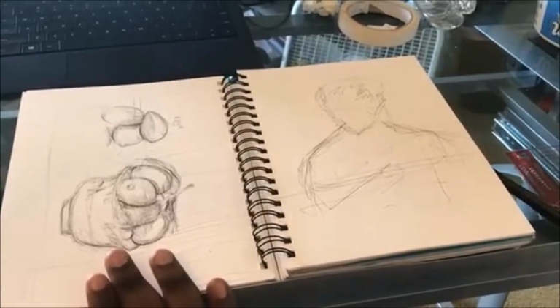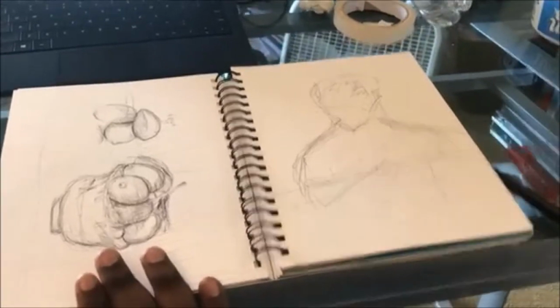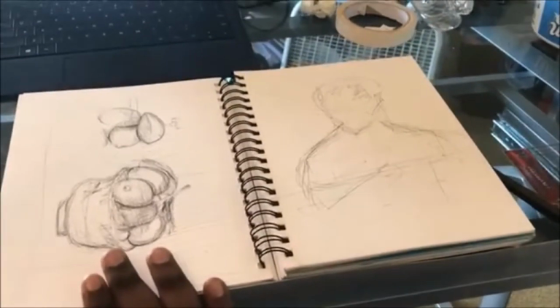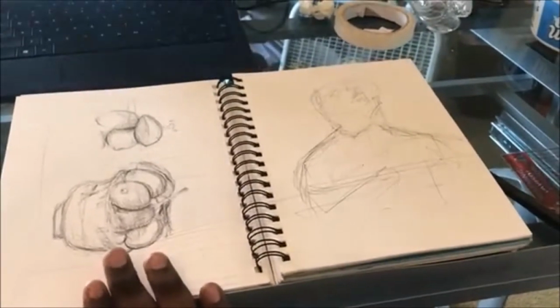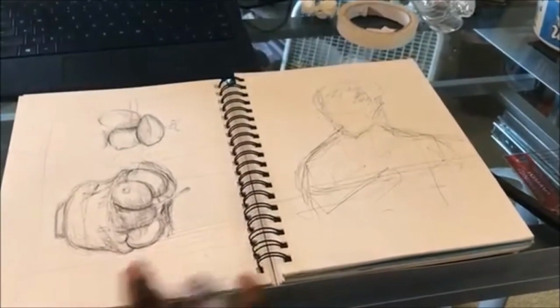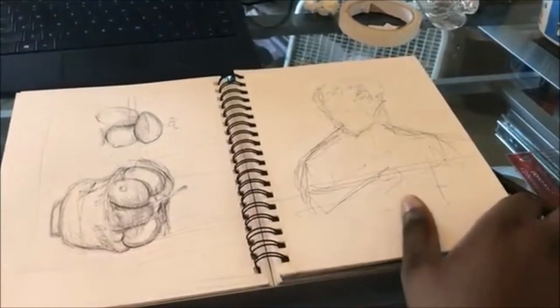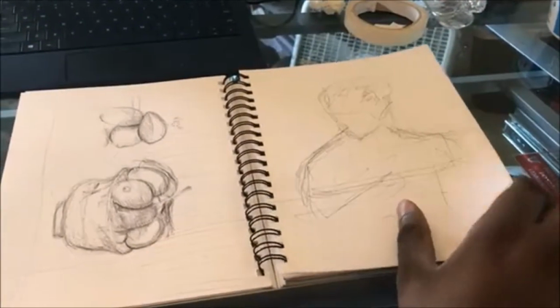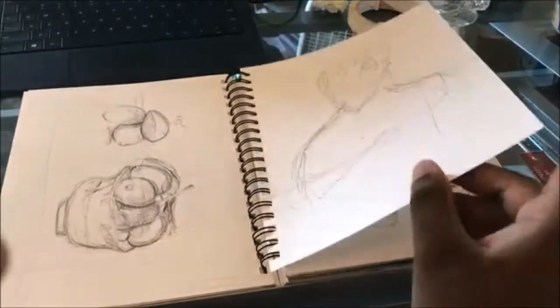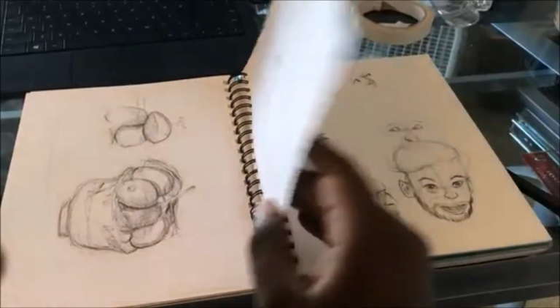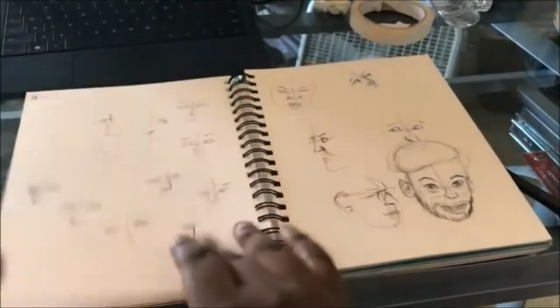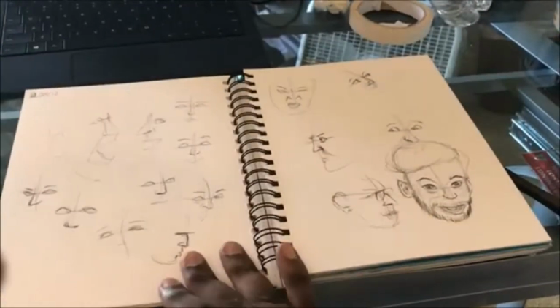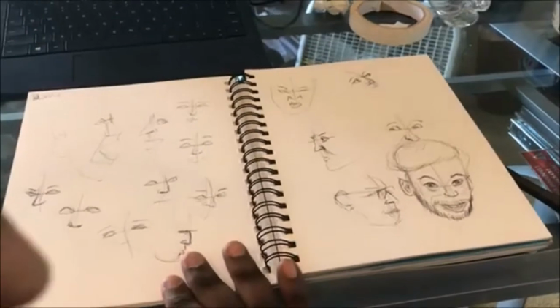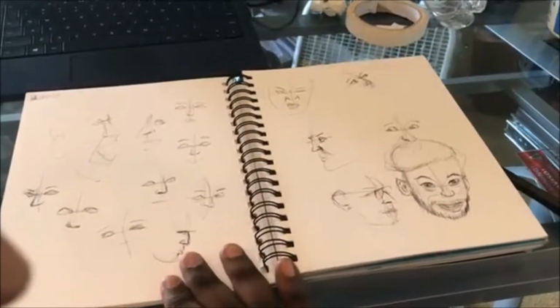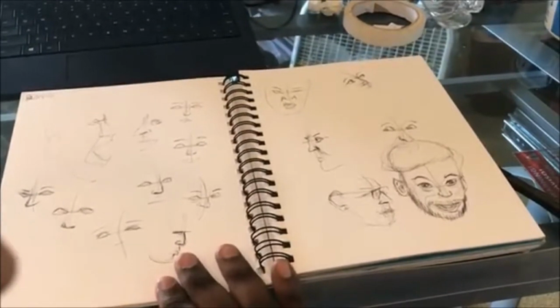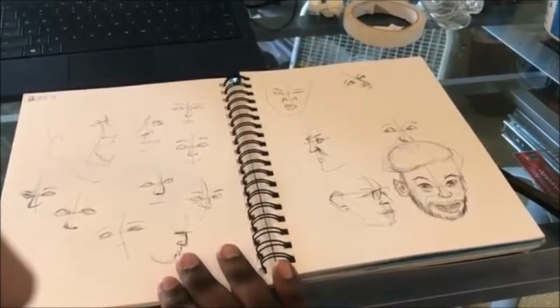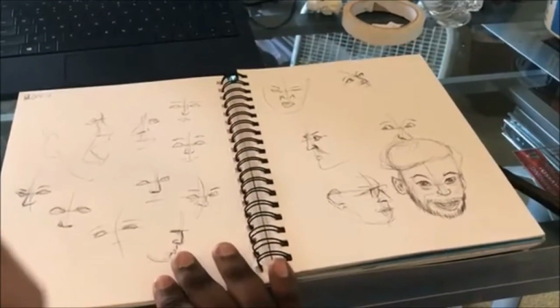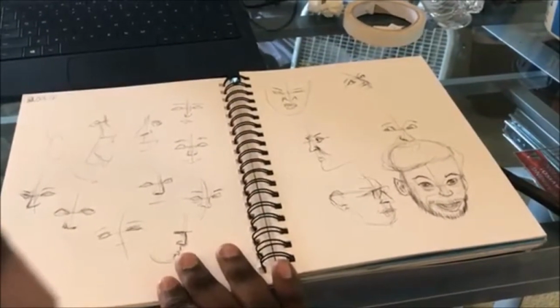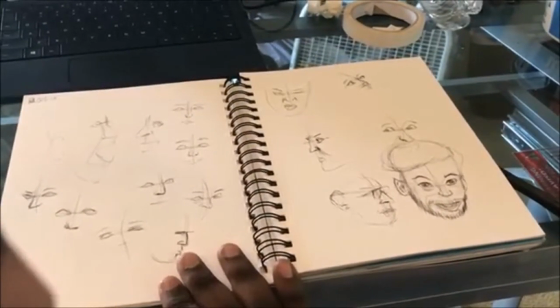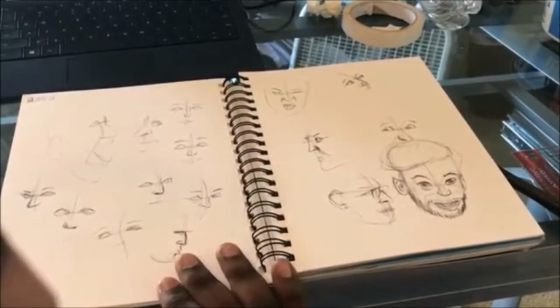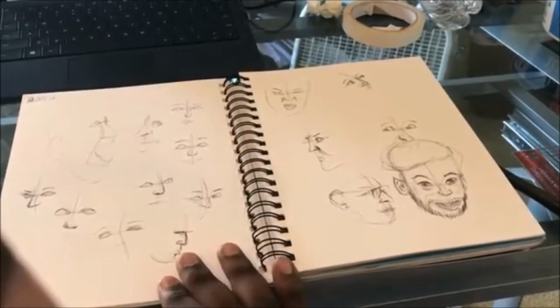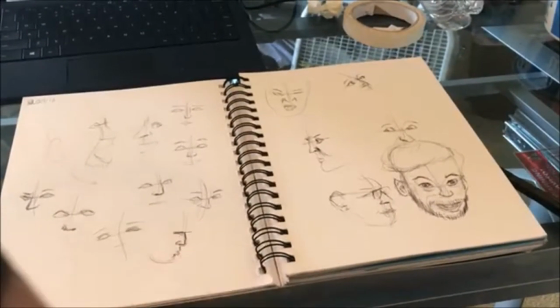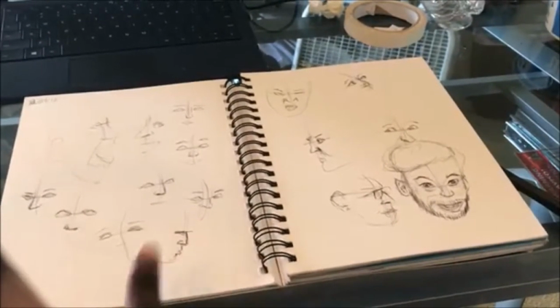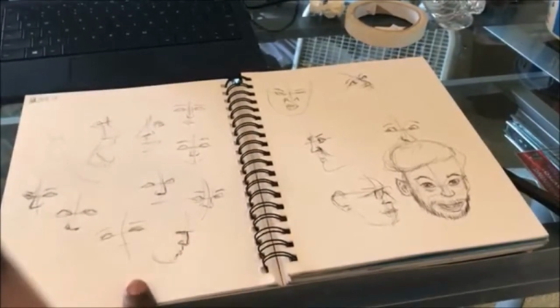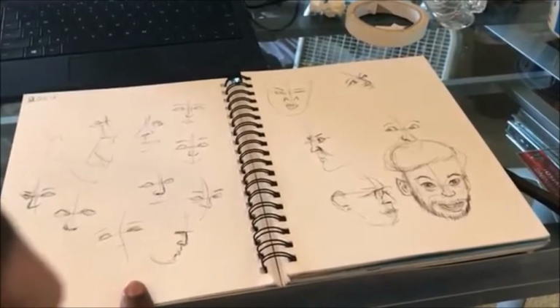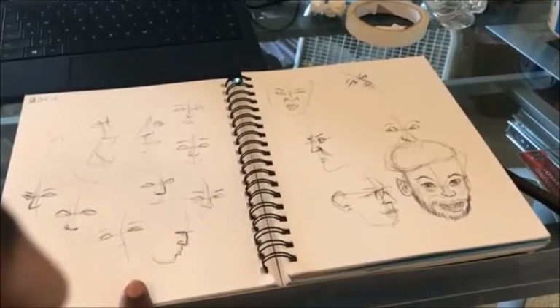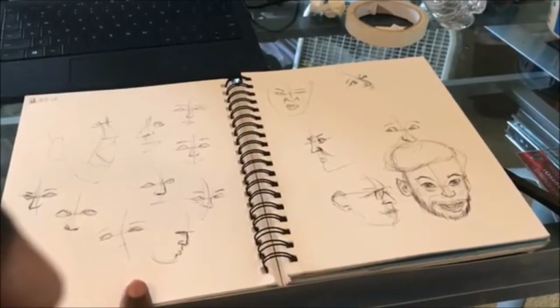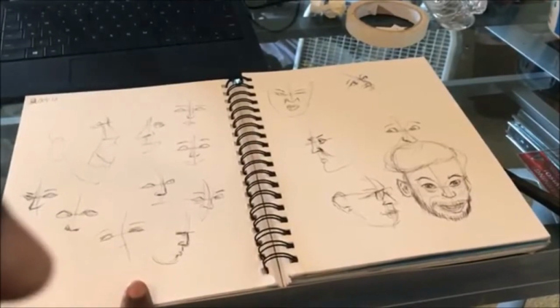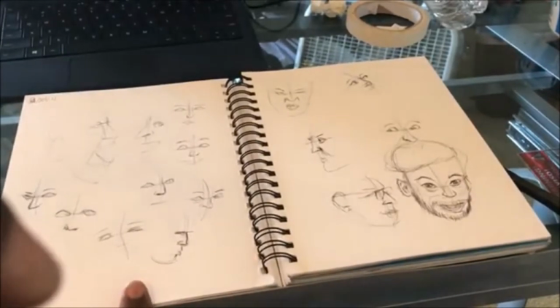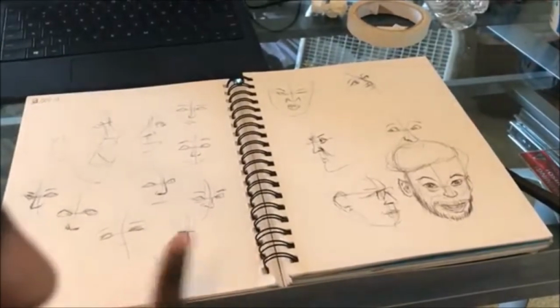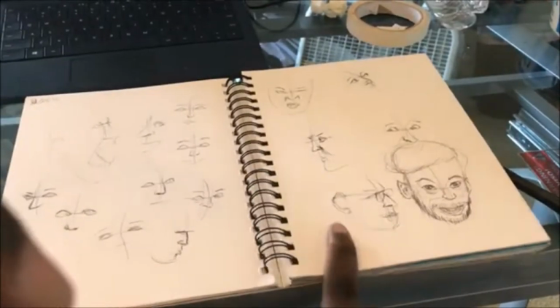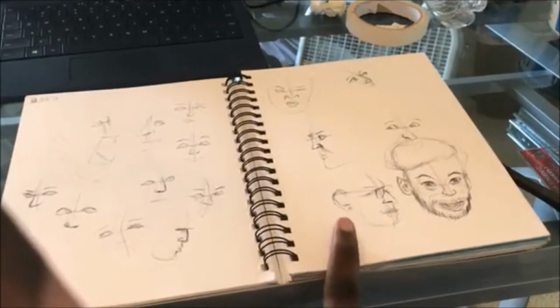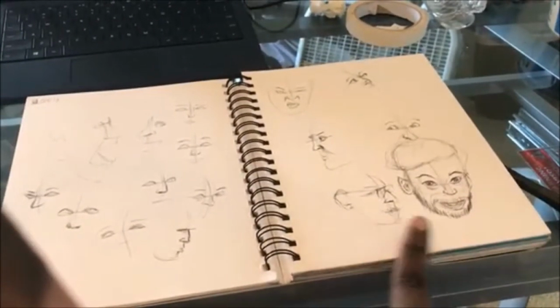I tried doing a still life with some friends using my pen, but it was running out of ink and I had to go find another one. It just came out bad. This was my friend sitting but it looks bad too.